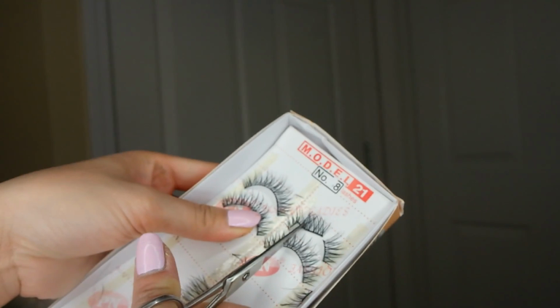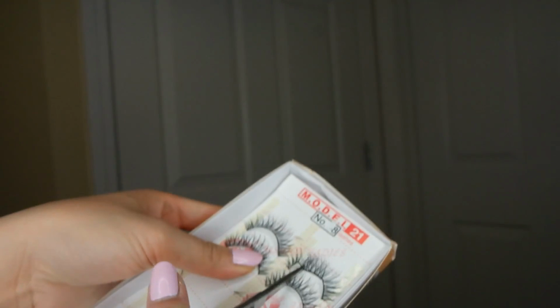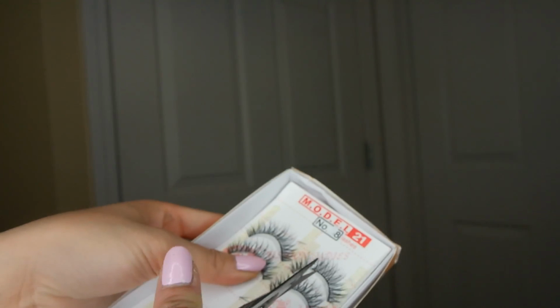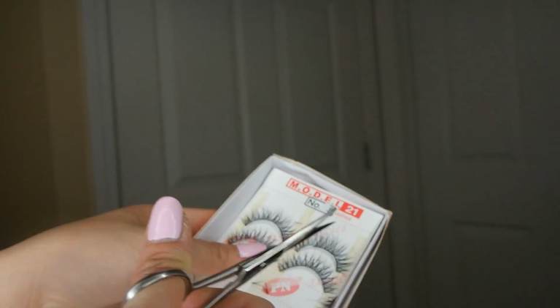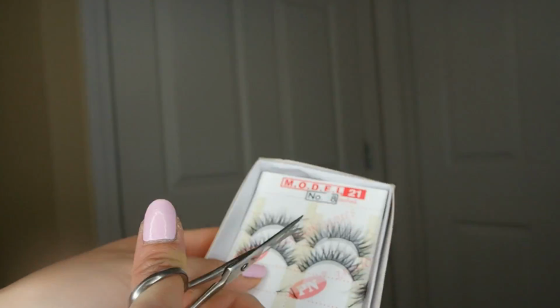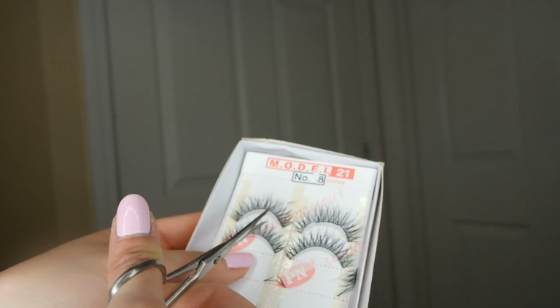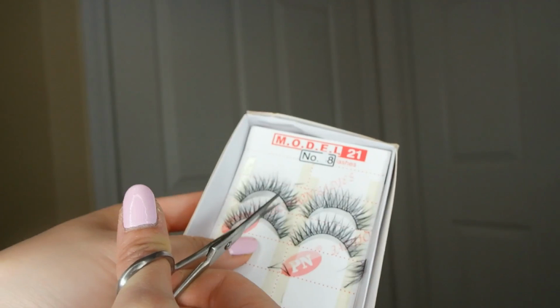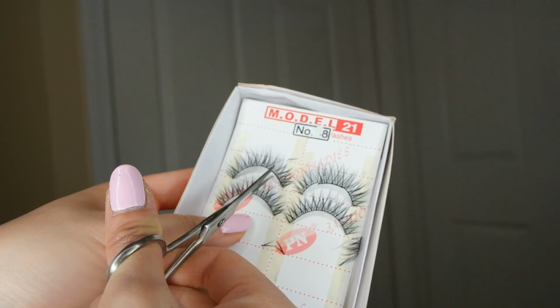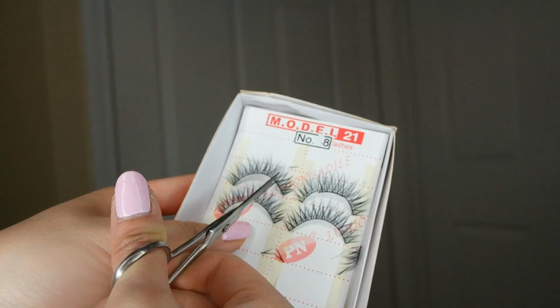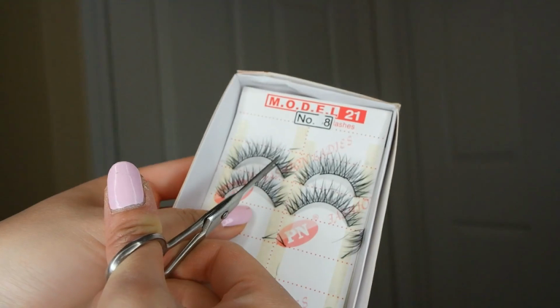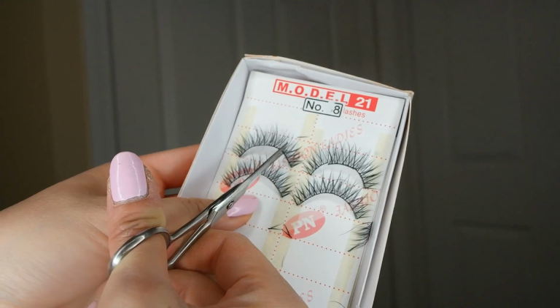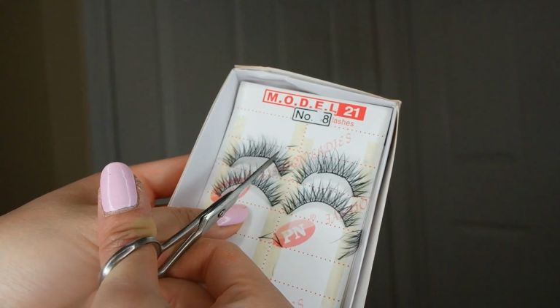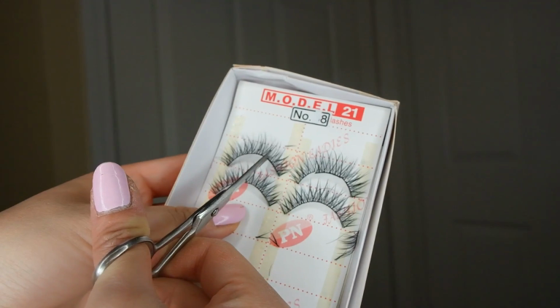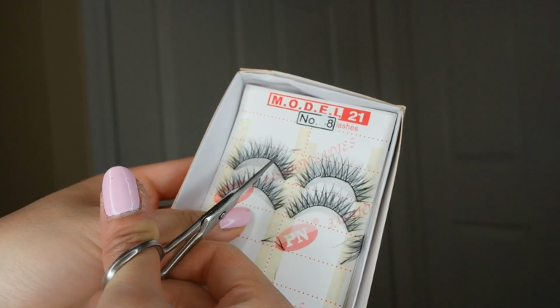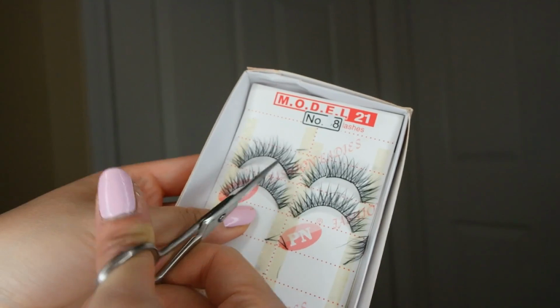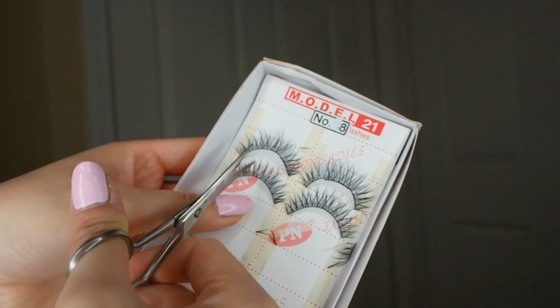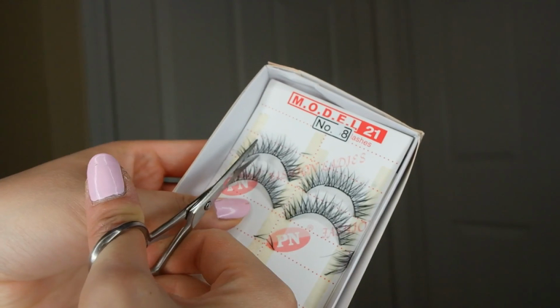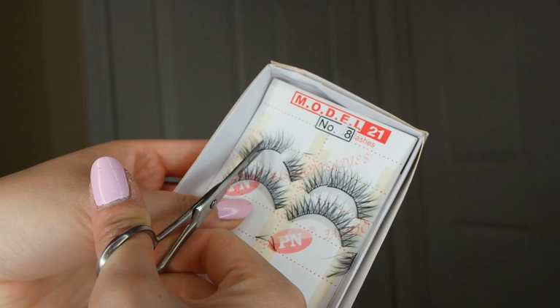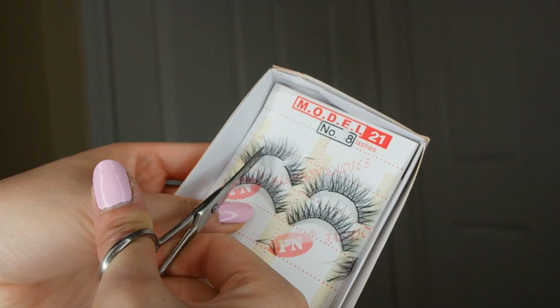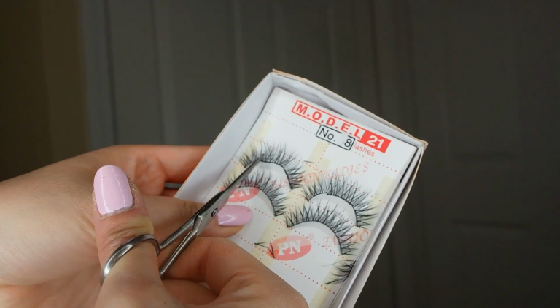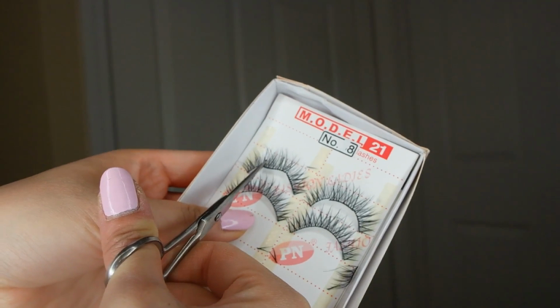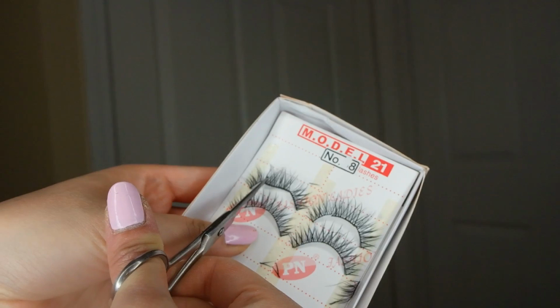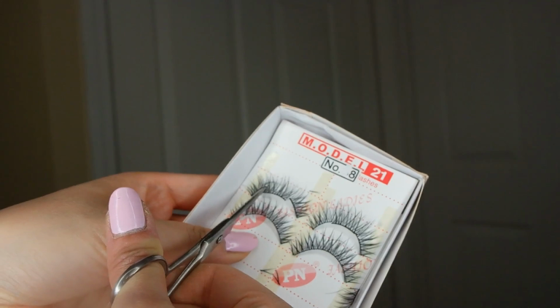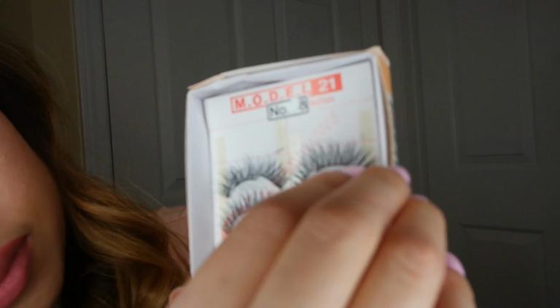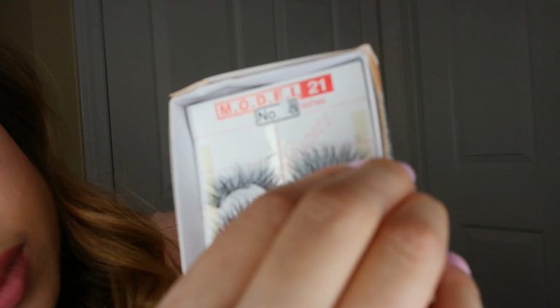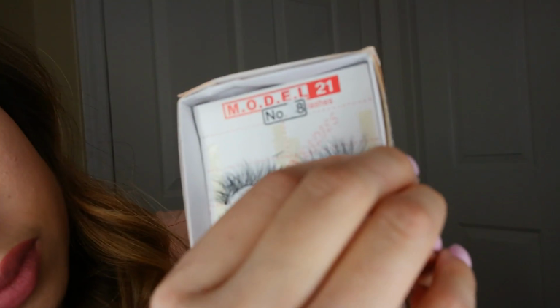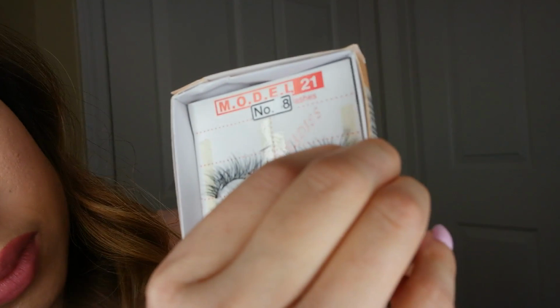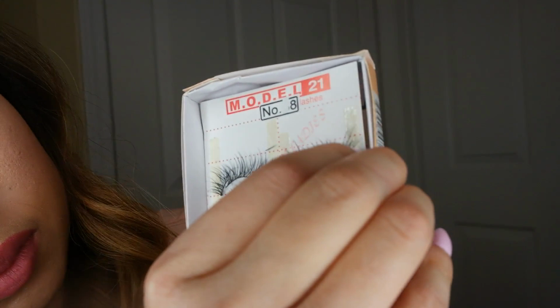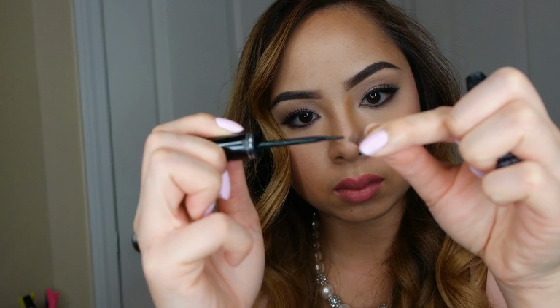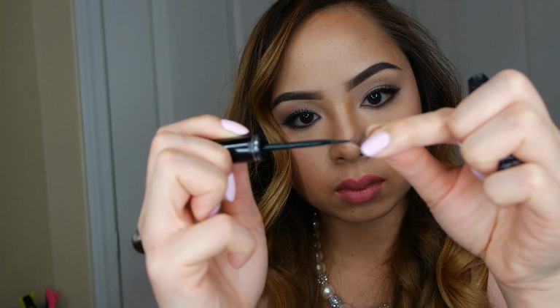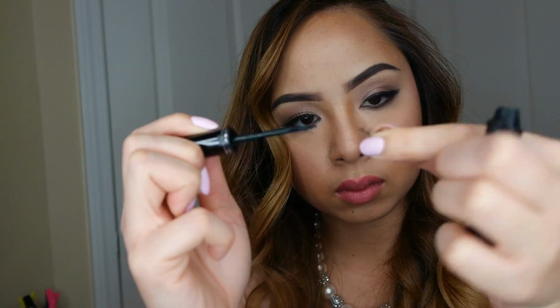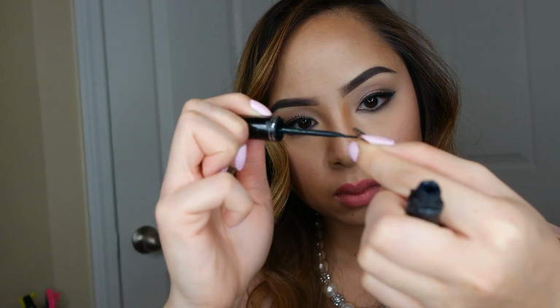With my second pair of lashes, I am just cutting it into three pieces so that I can use these to stack on top, and this will create the fullness of the lashes.